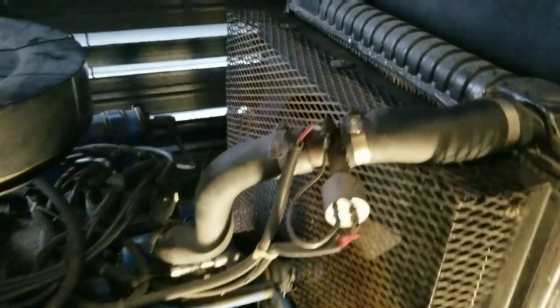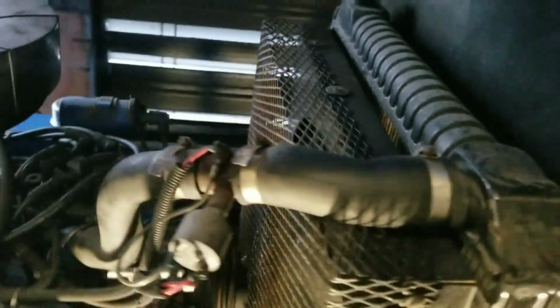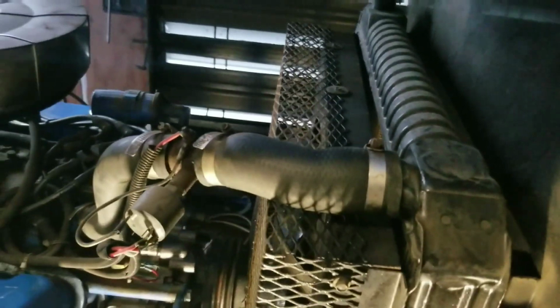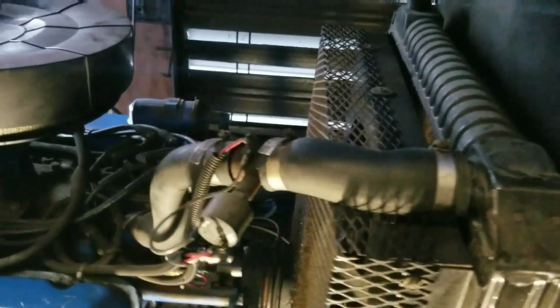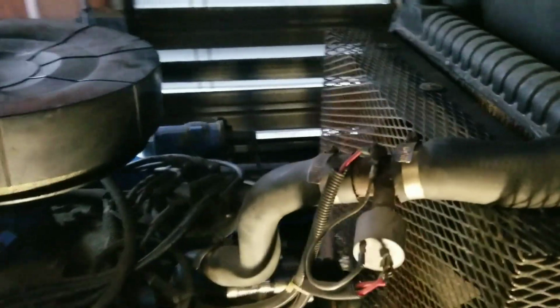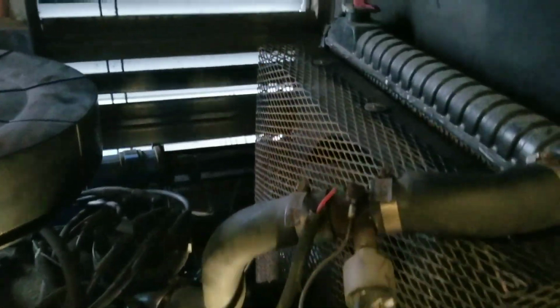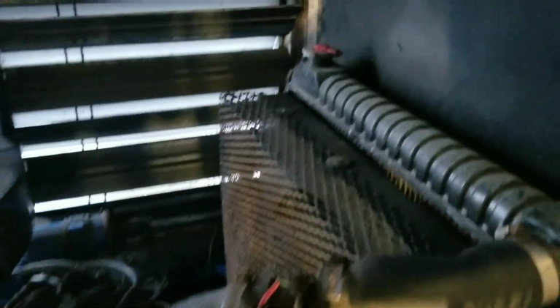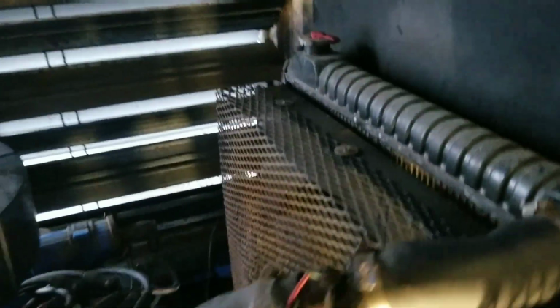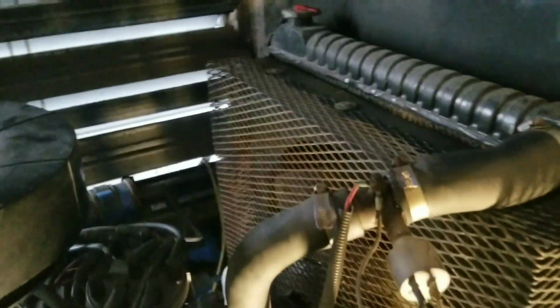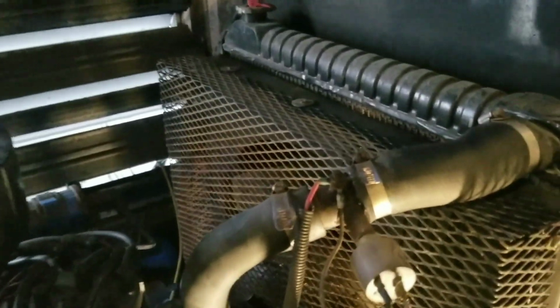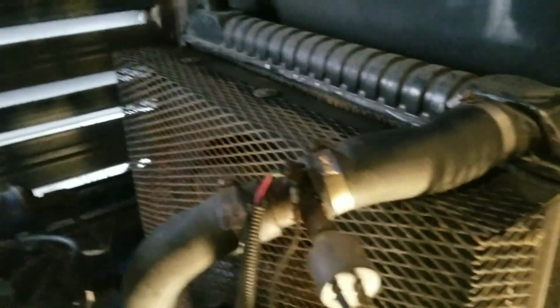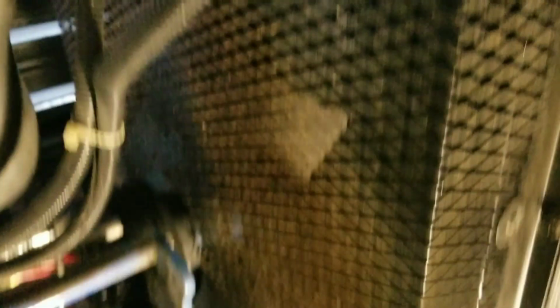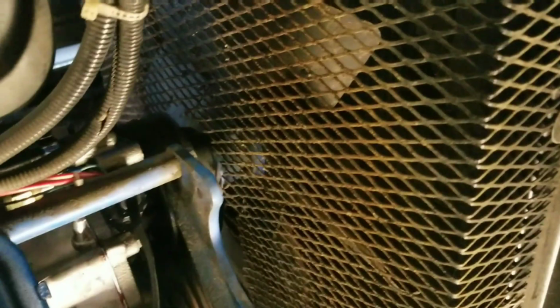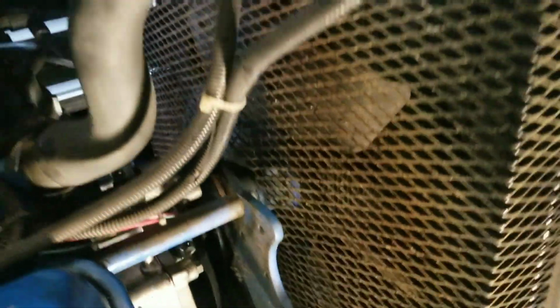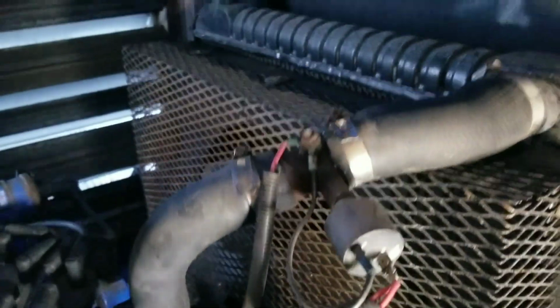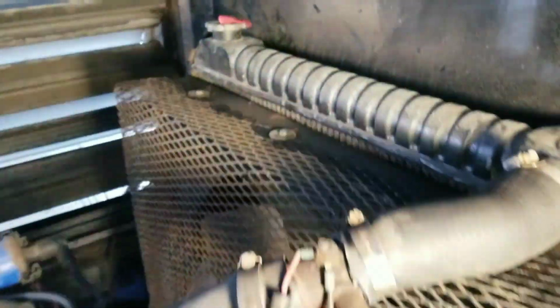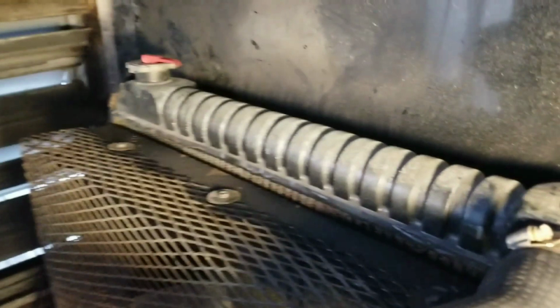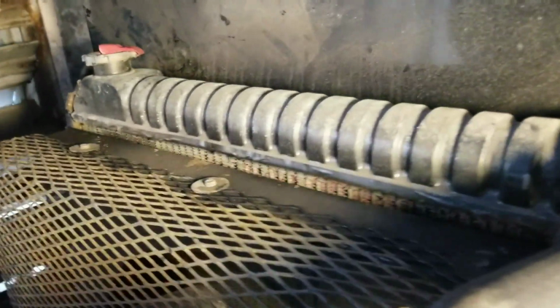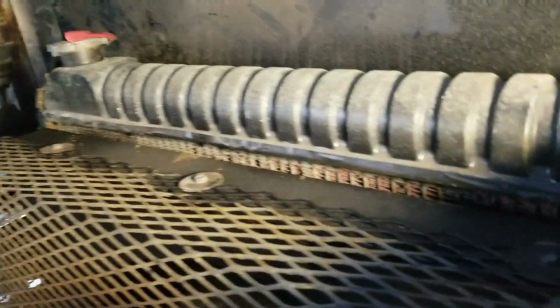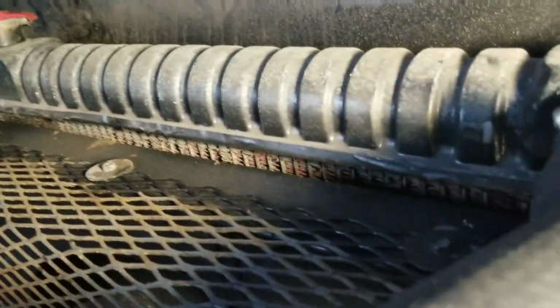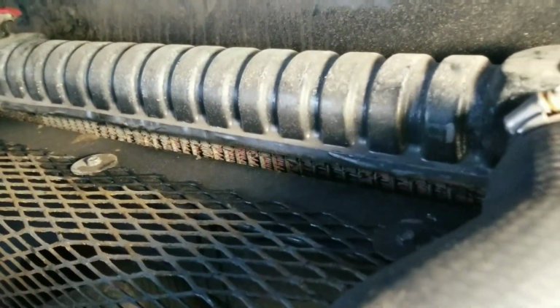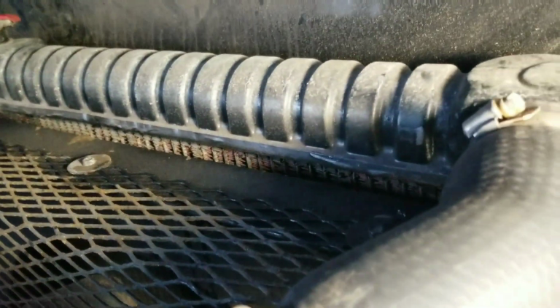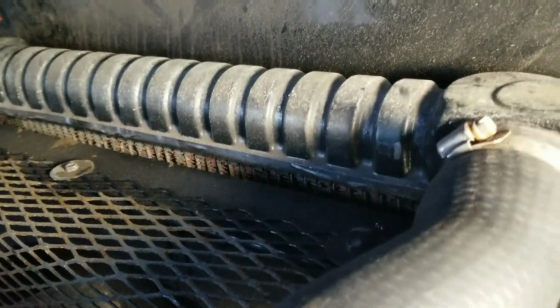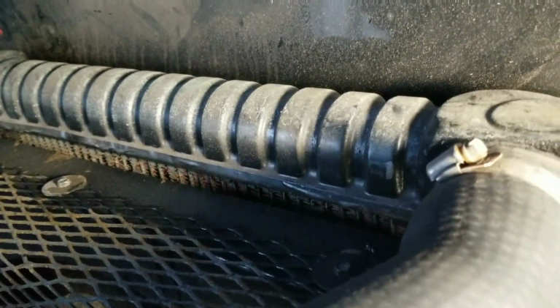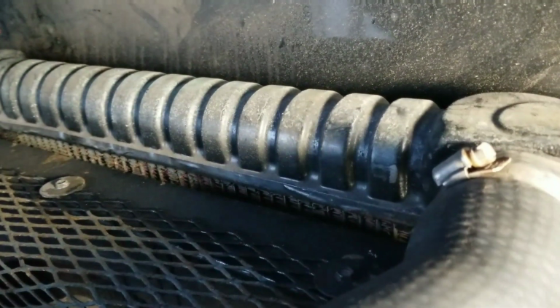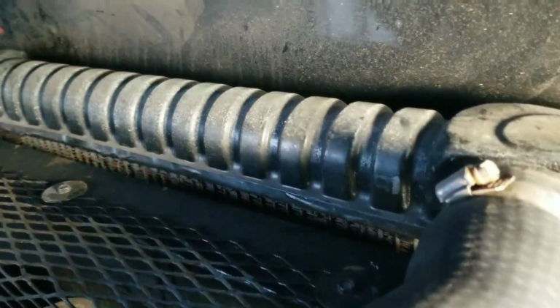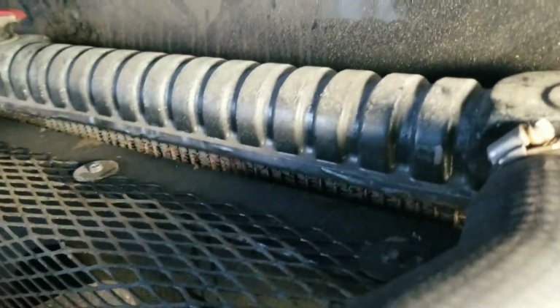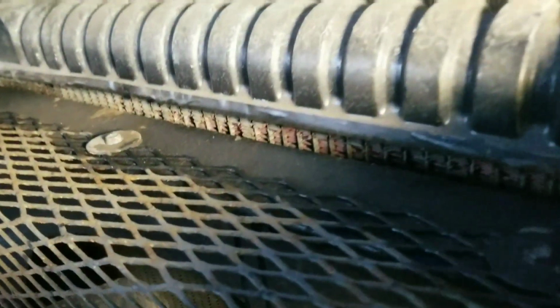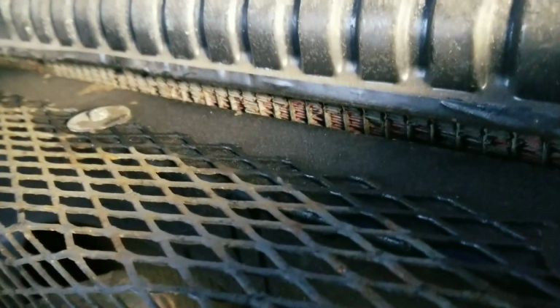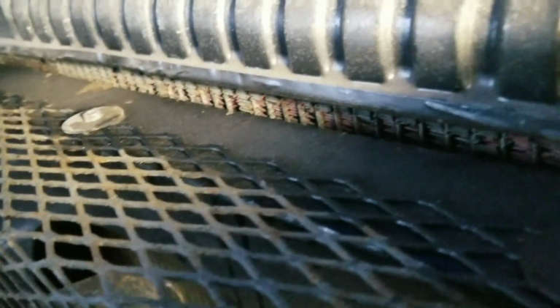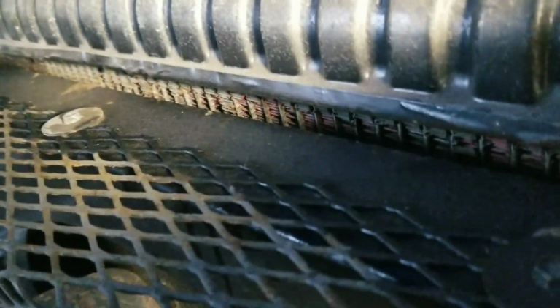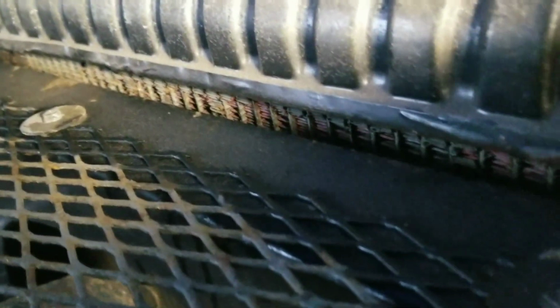One thing — check this out. This radiator core was probably installed about four years ago. Look at that core.